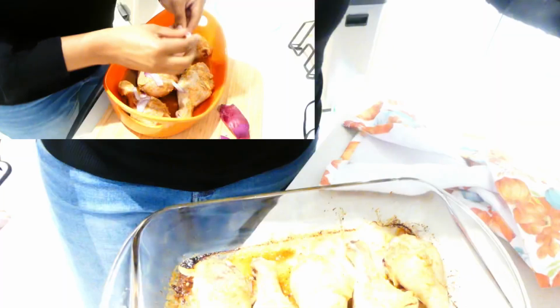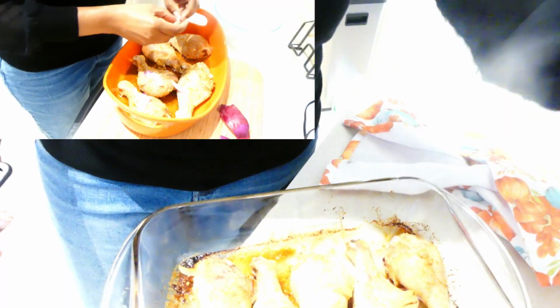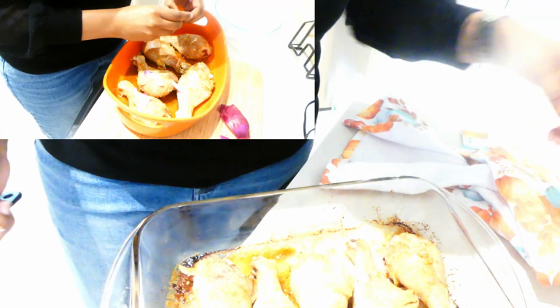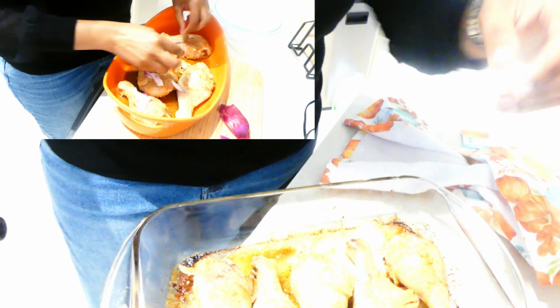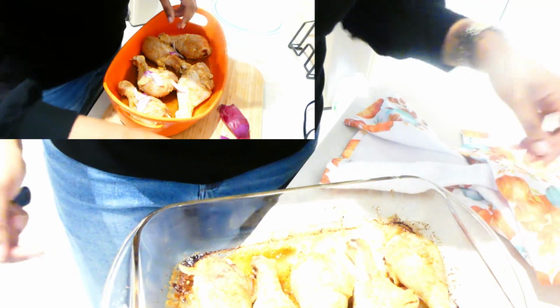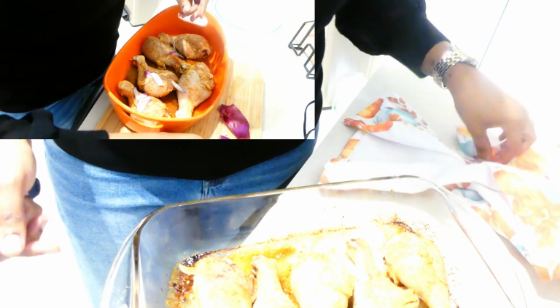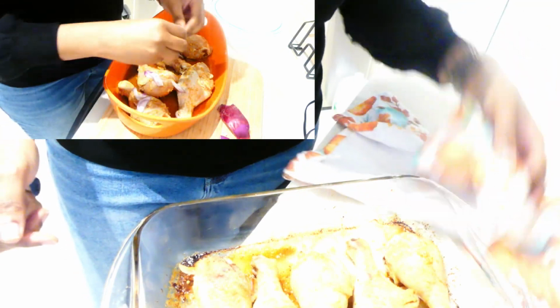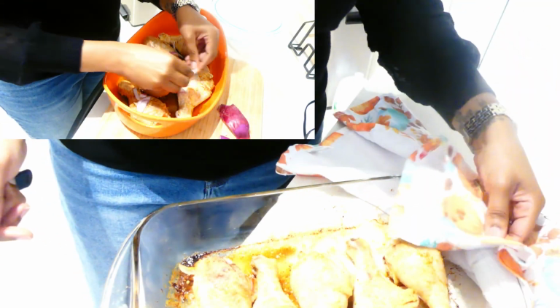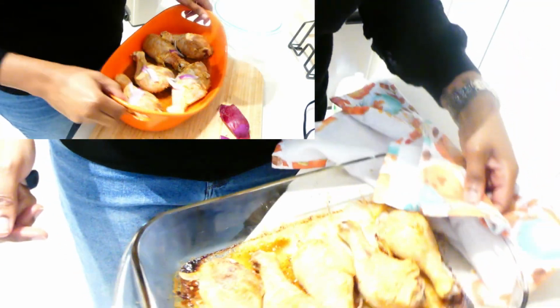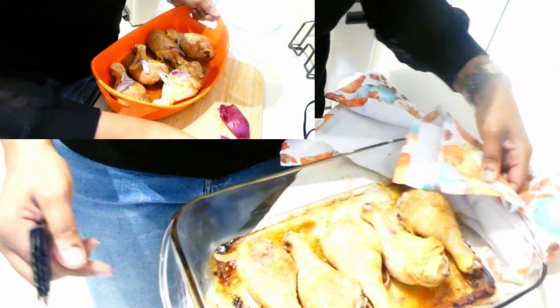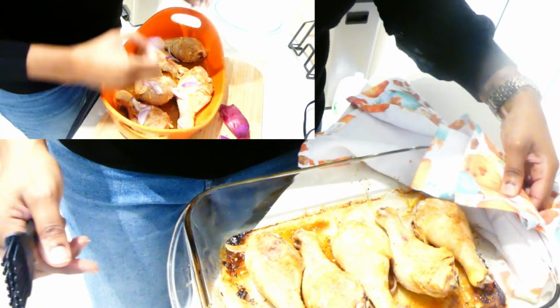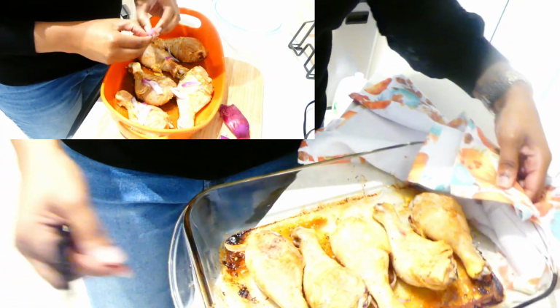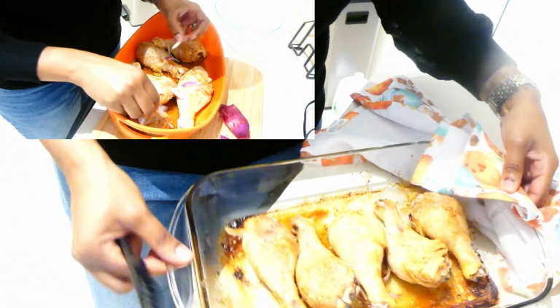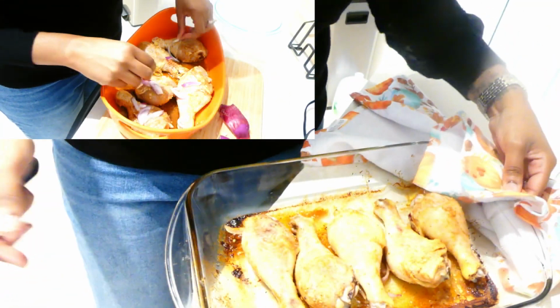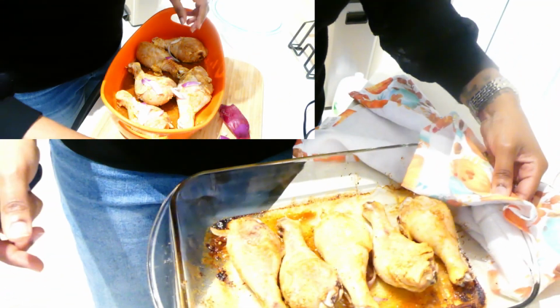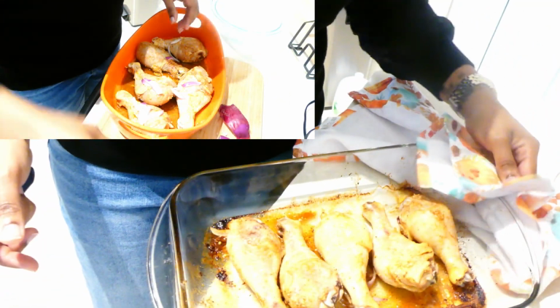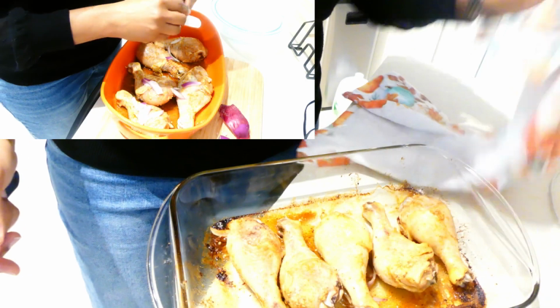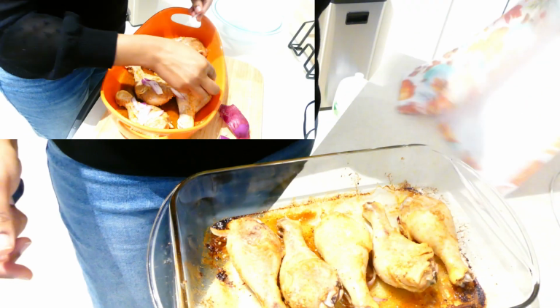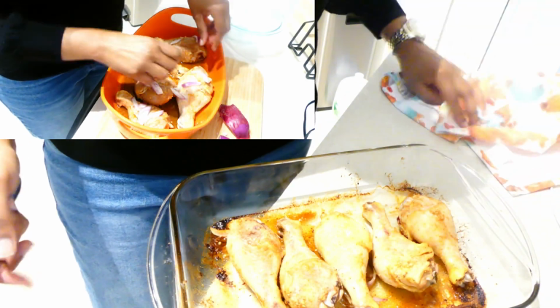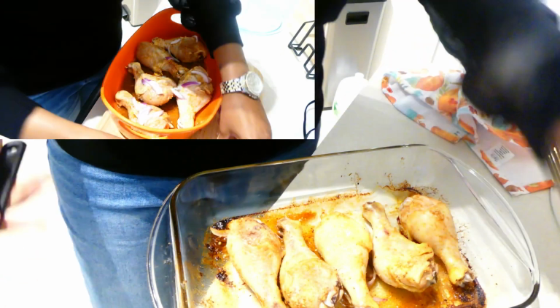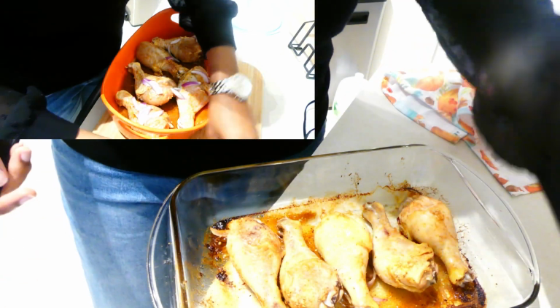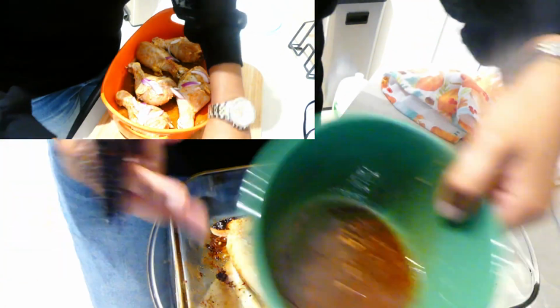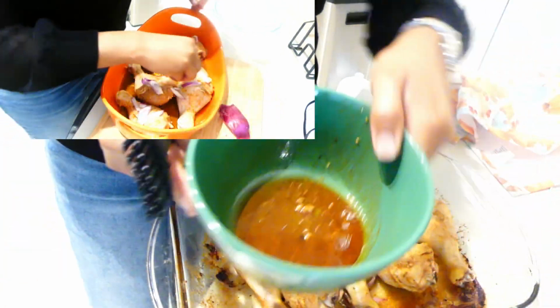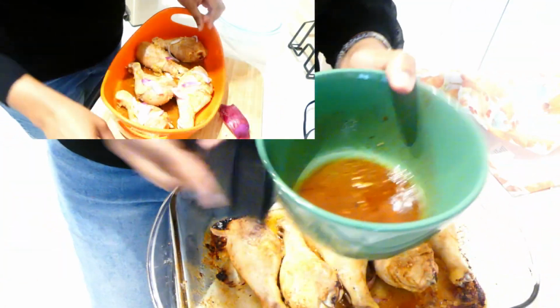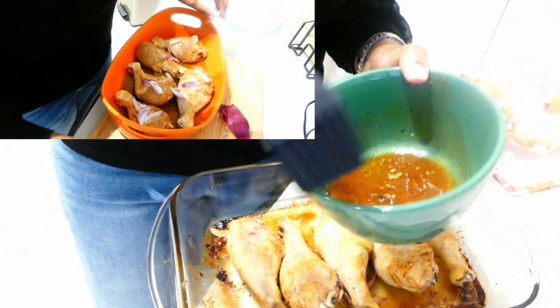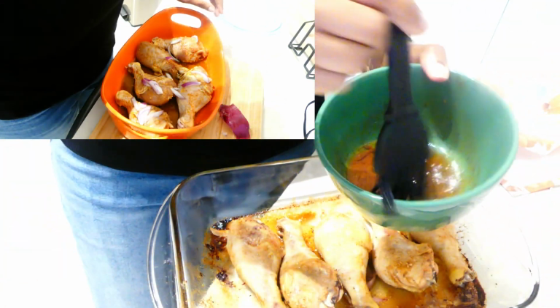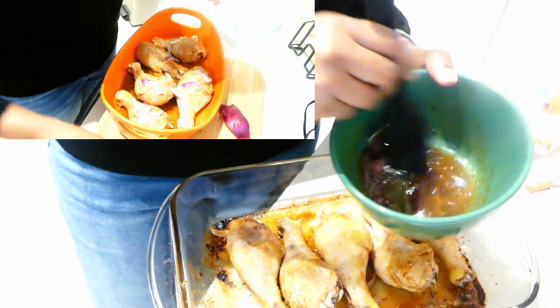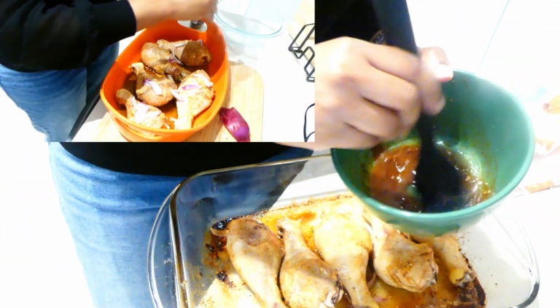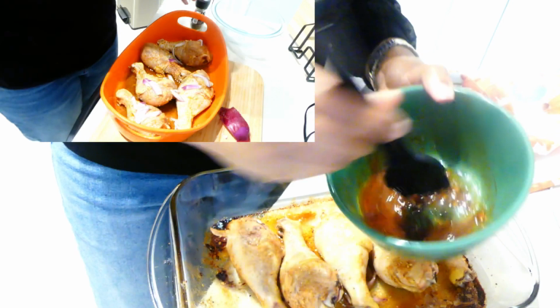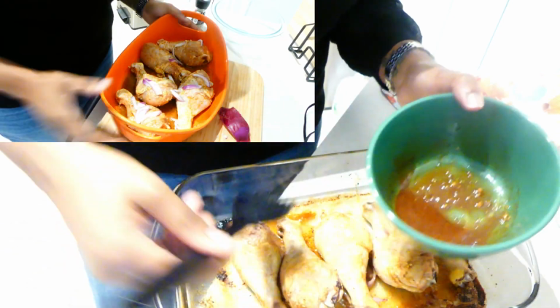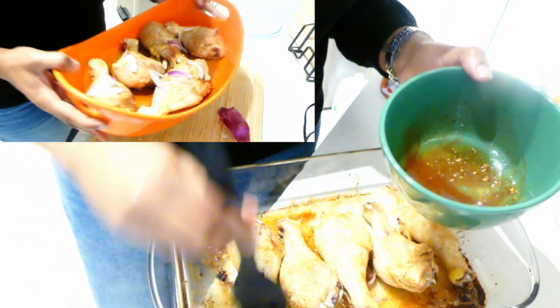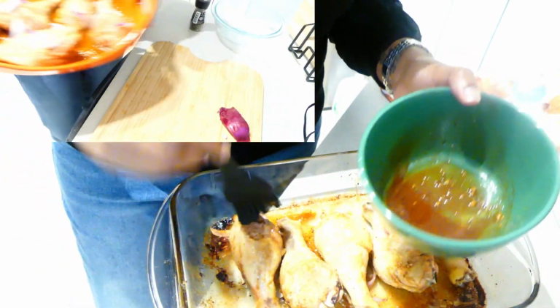I made two pans of chicken so that I could have leftovers for the next day. Prior to putting the chicken in the oven, I added some red onions, which is optional, and then I seasoned it with salt and pepper.